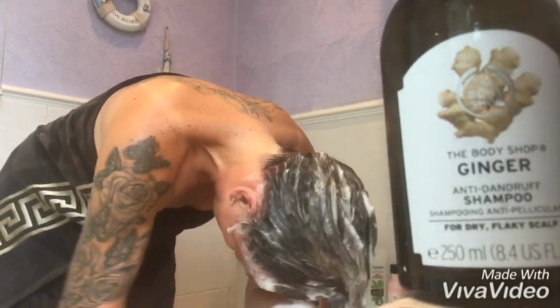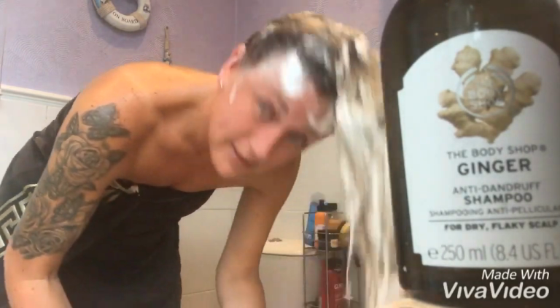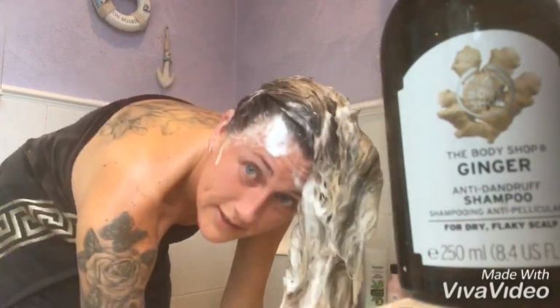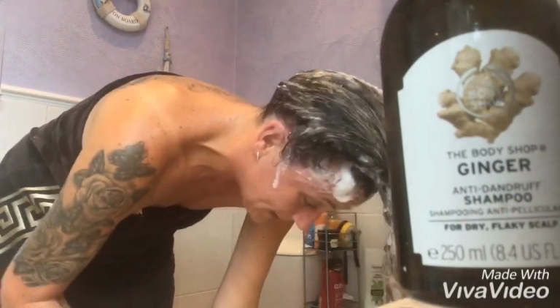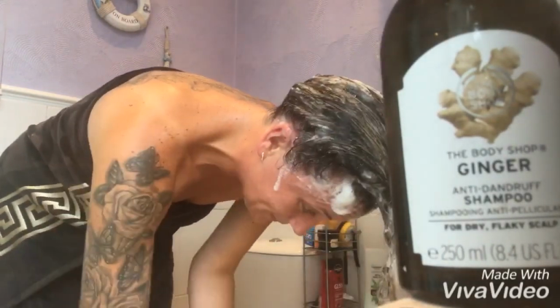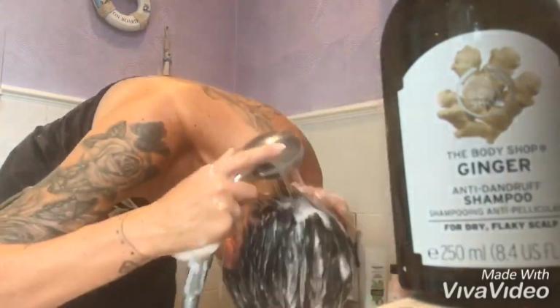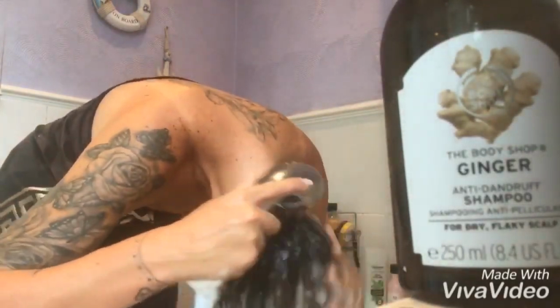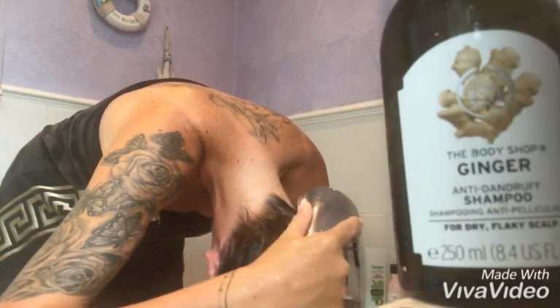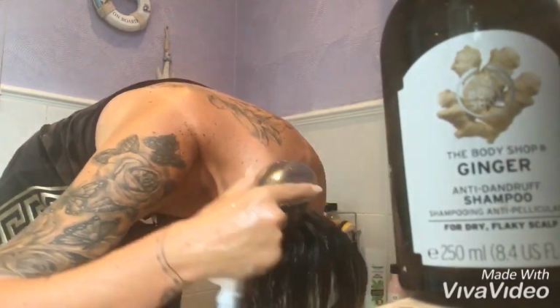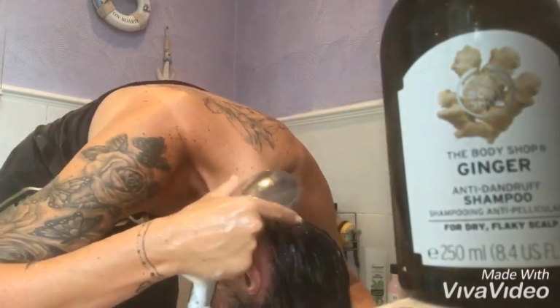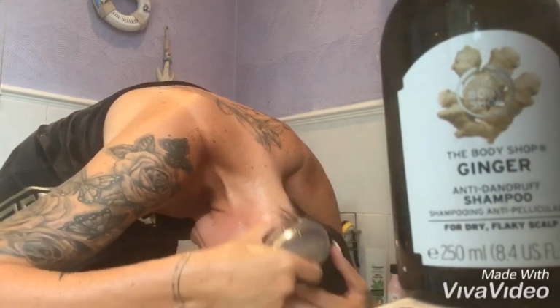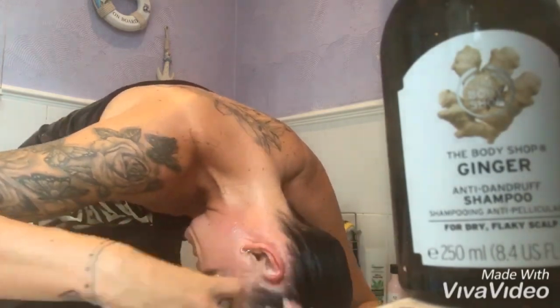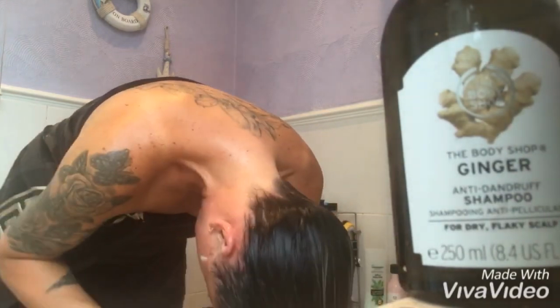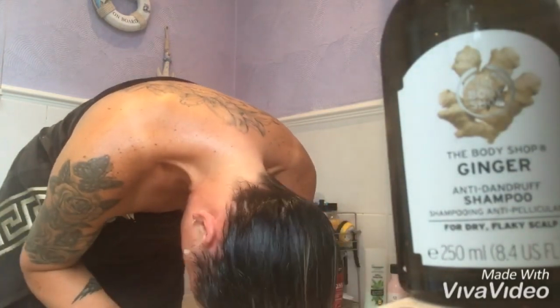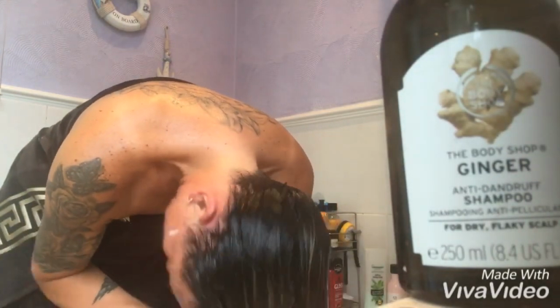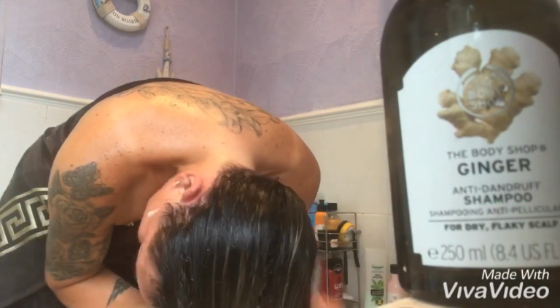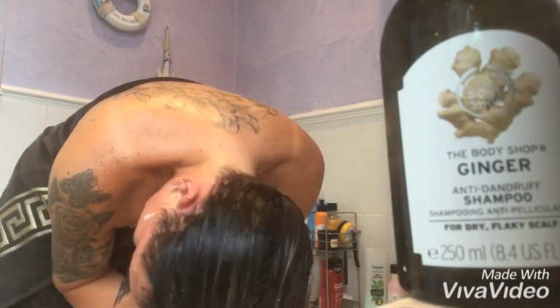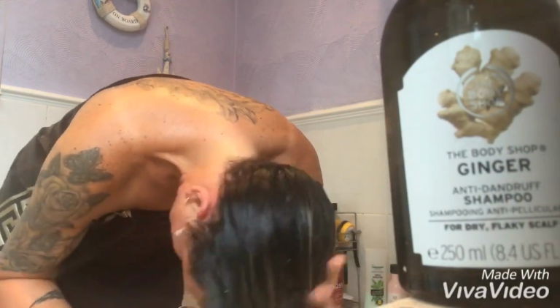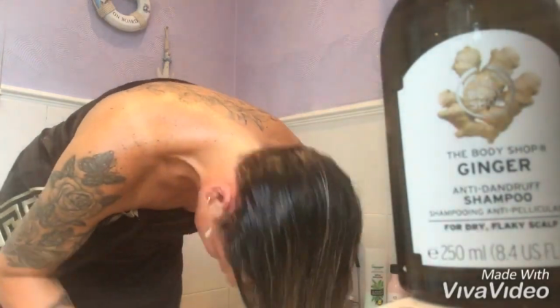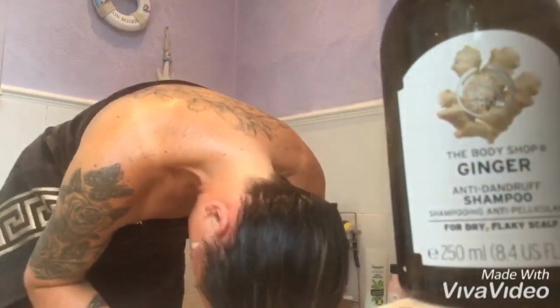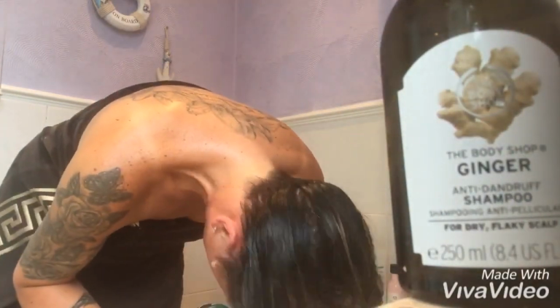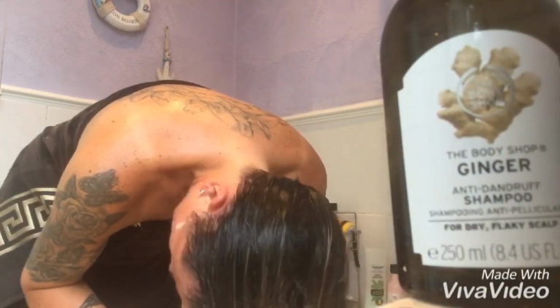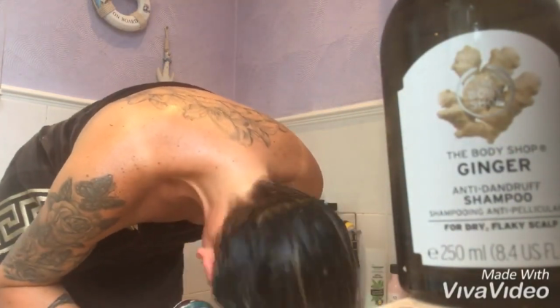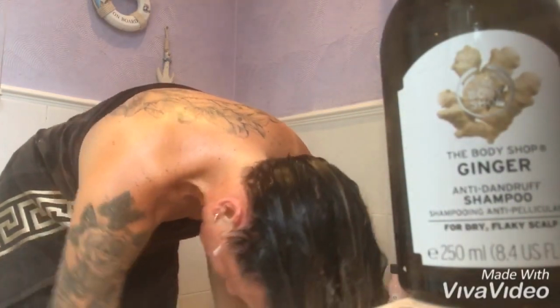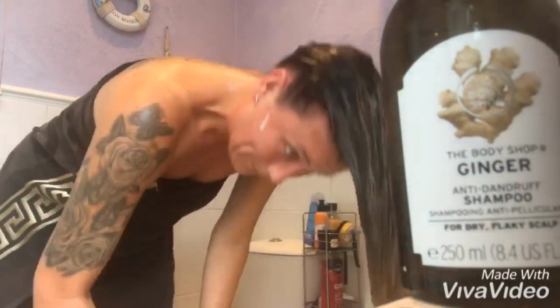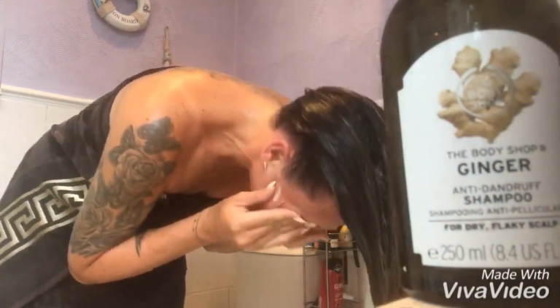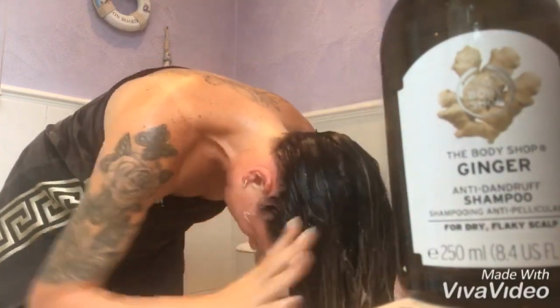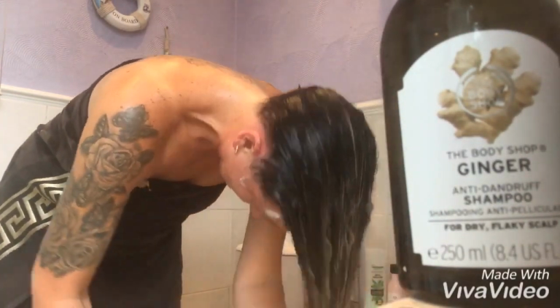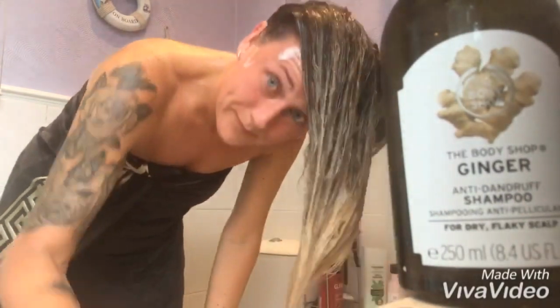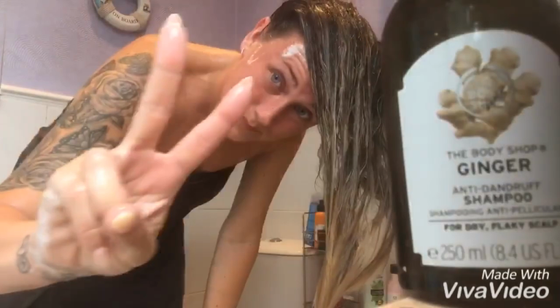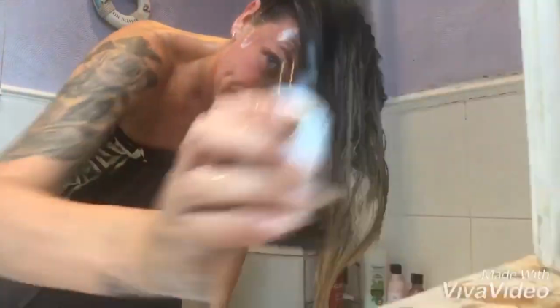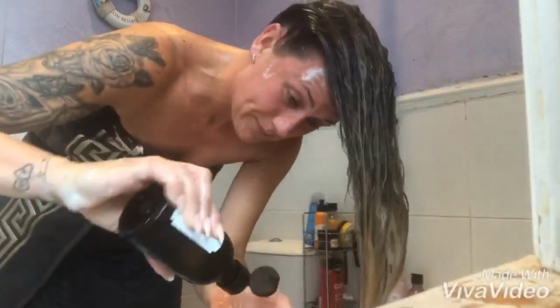The Ginger Anti-Dandruff Shampoo is blended with Sri Lankan ginger, burnt fork, white willow extracts and community trade honey.